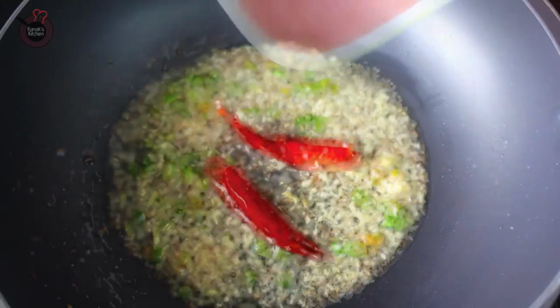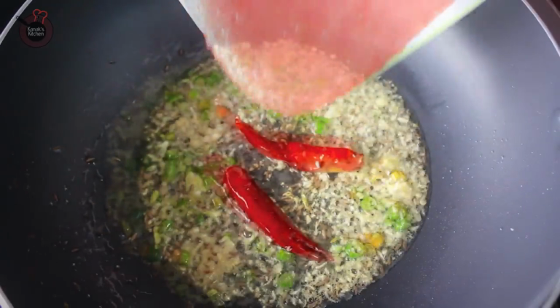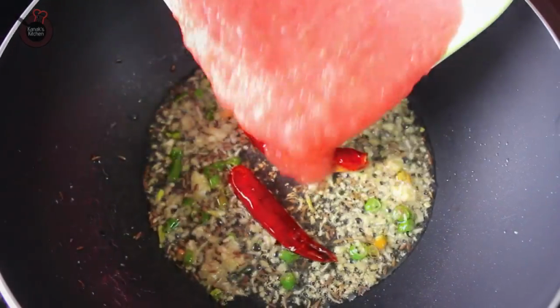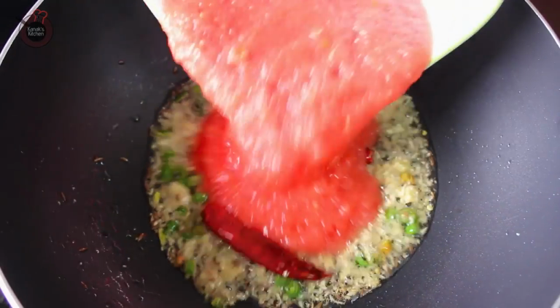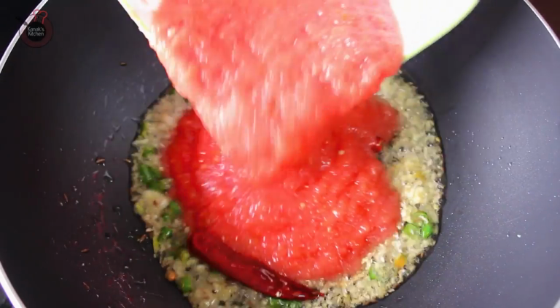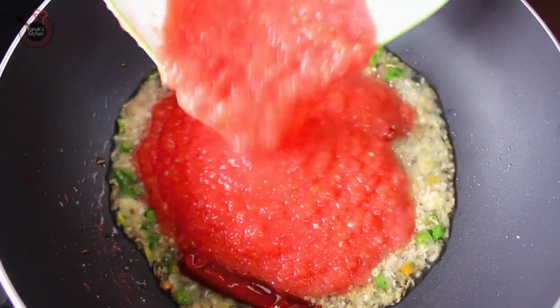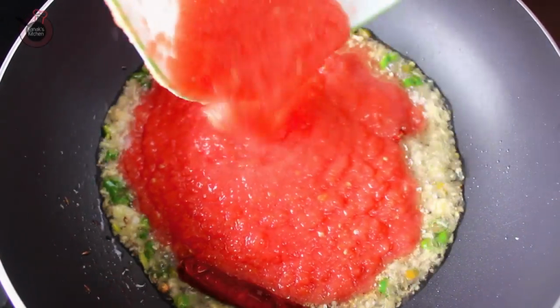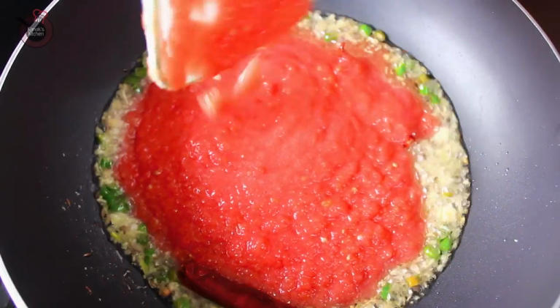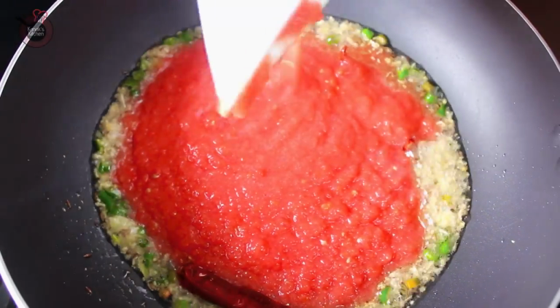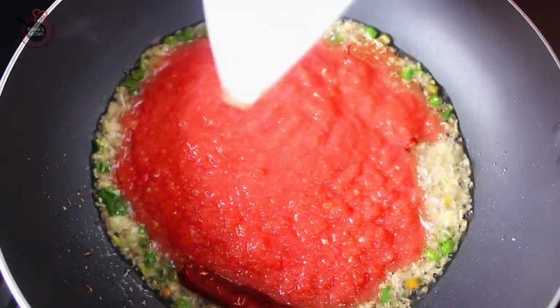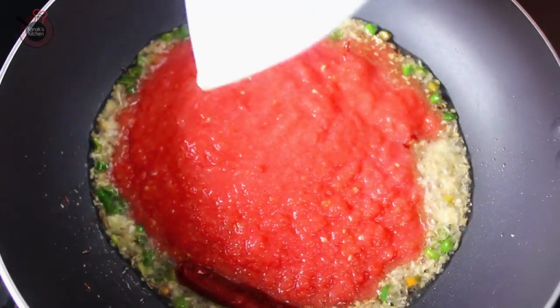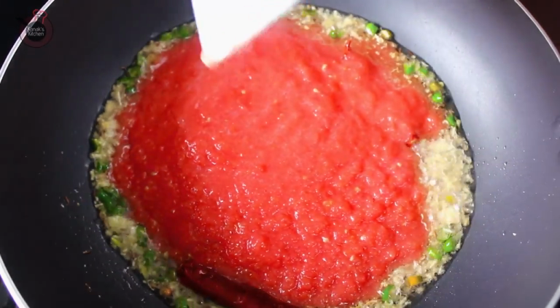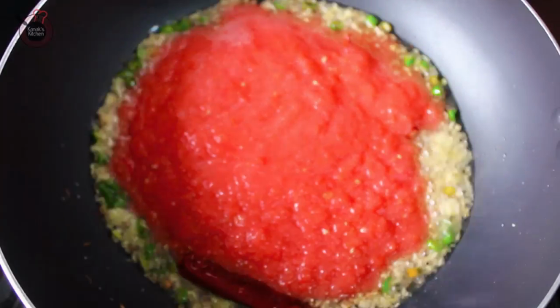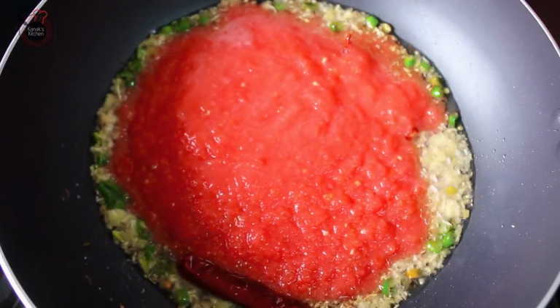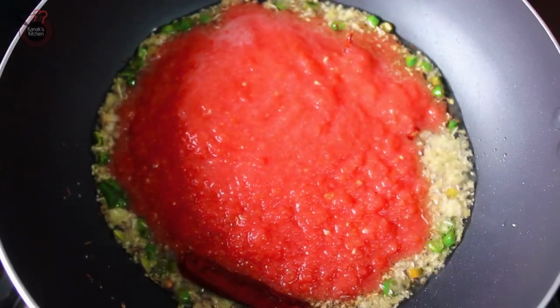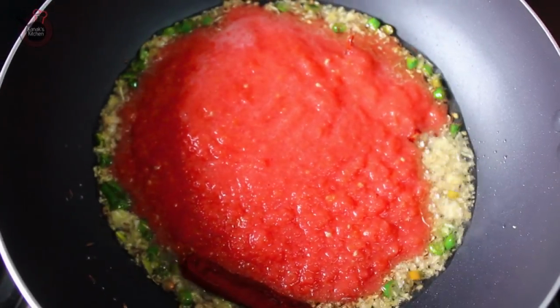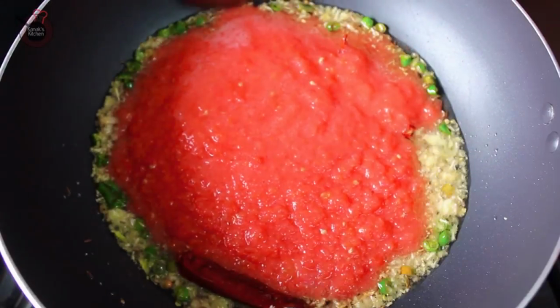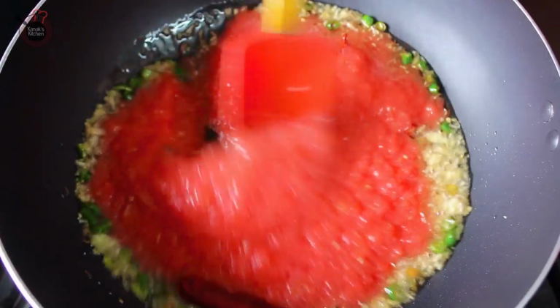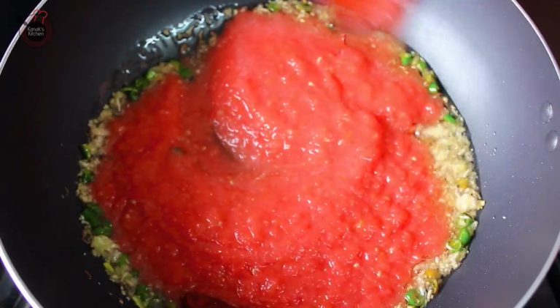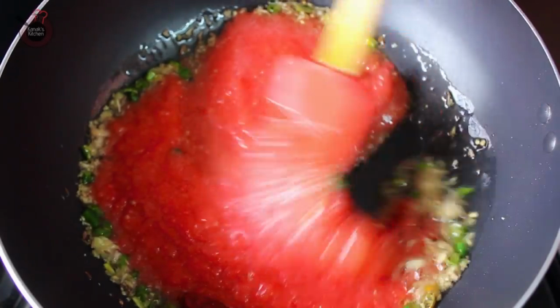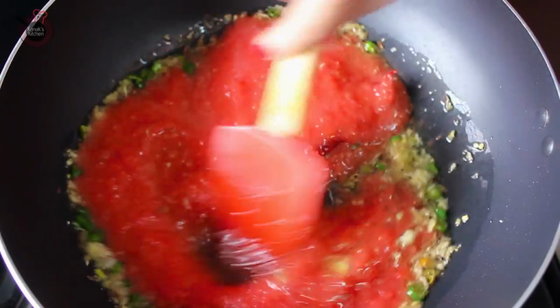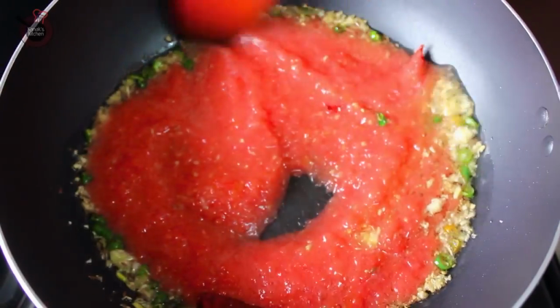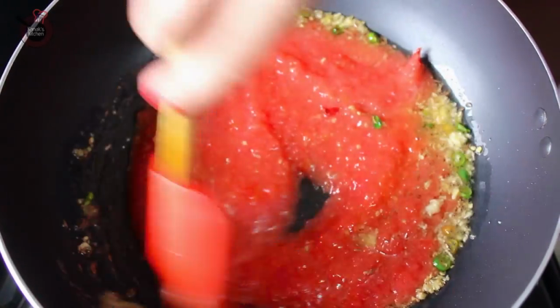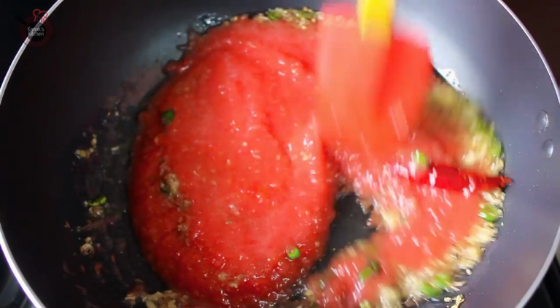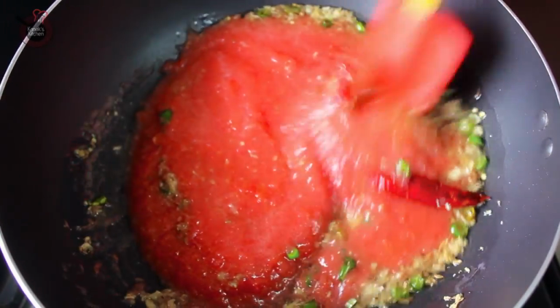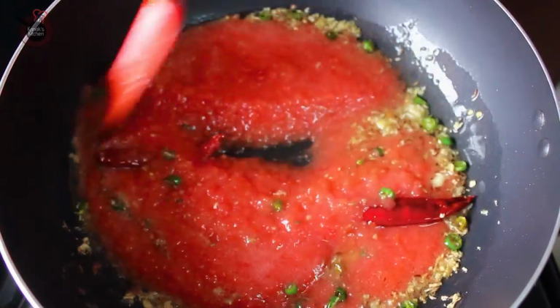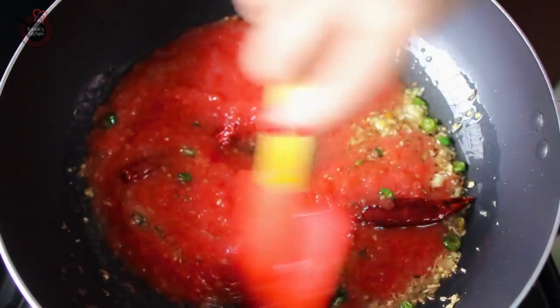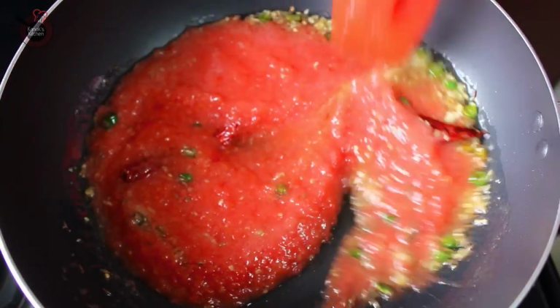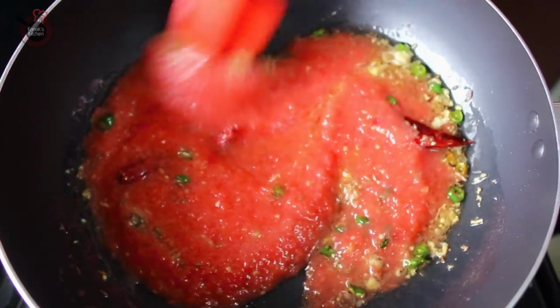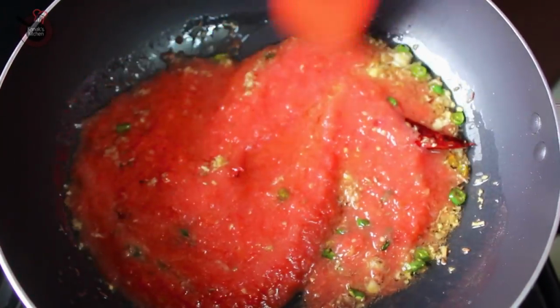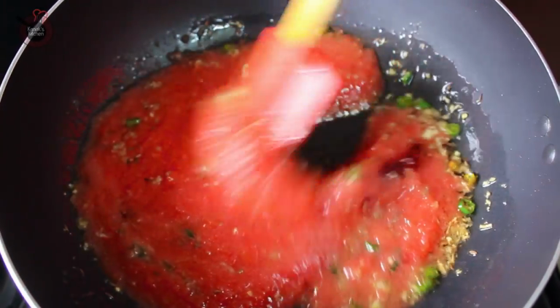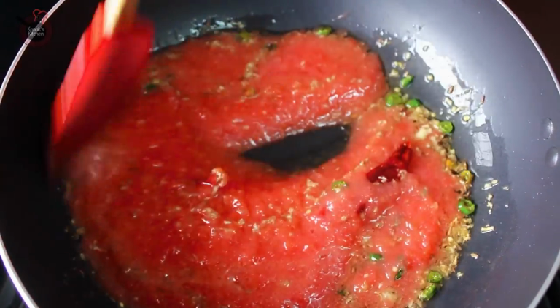And then immediately add the tomato puree into it. Keep sautéing it for 4-5 minutes until it is cooked properly.